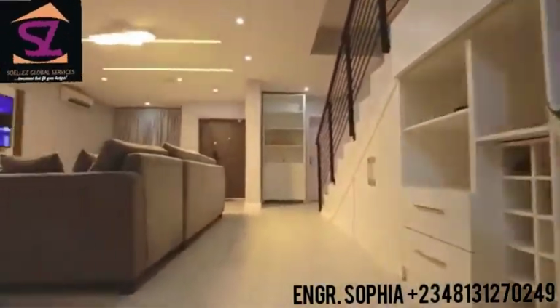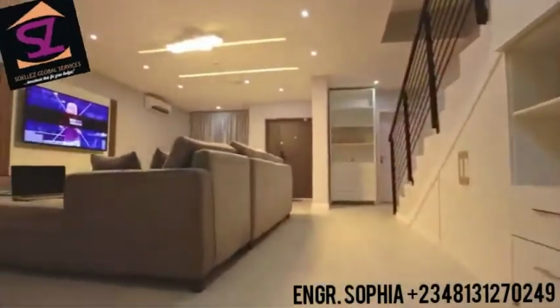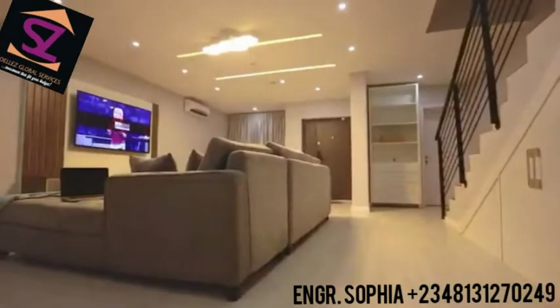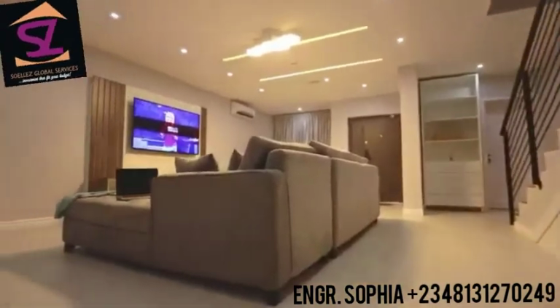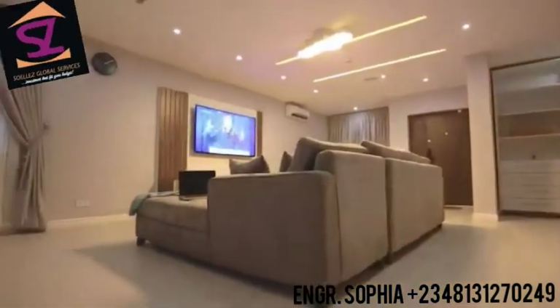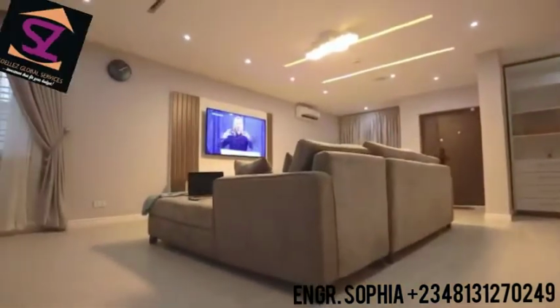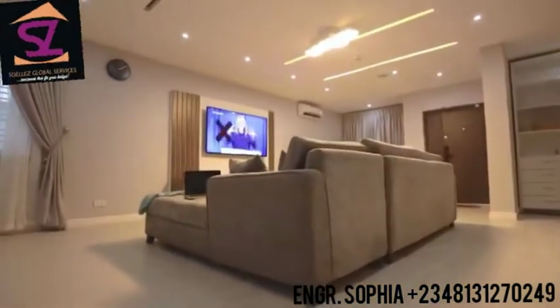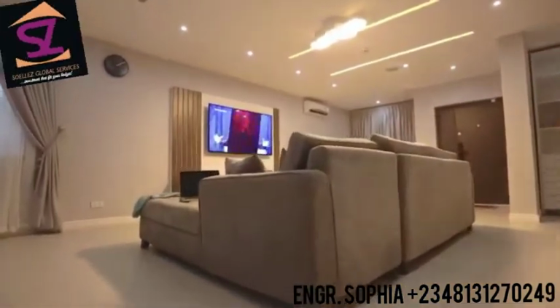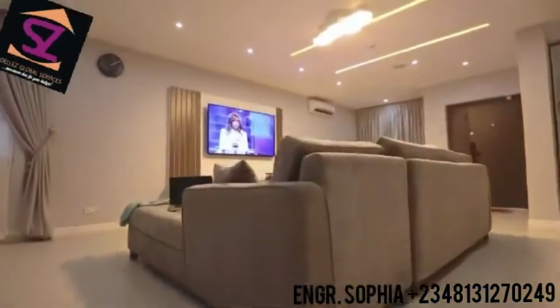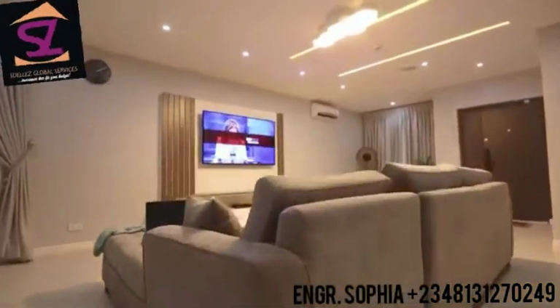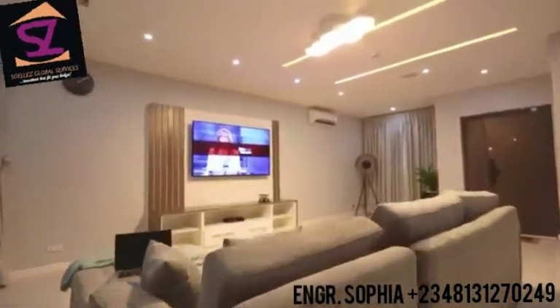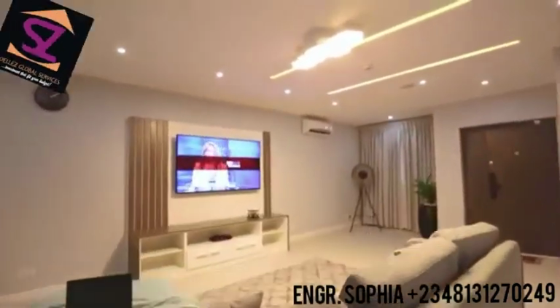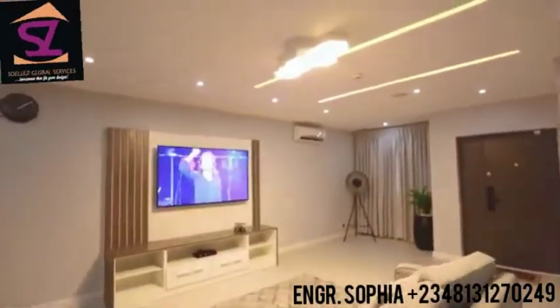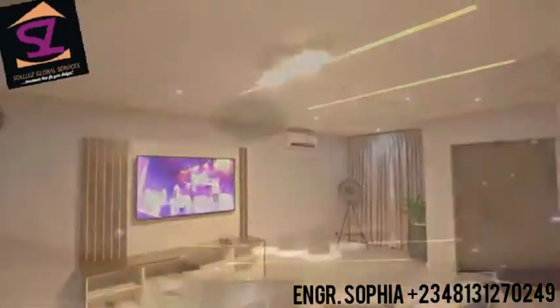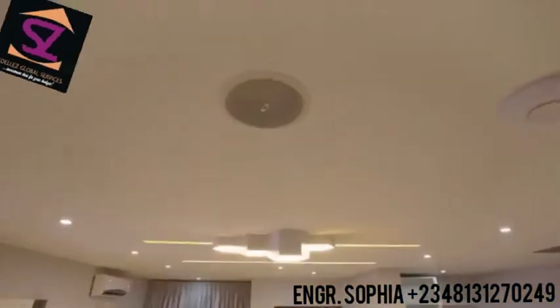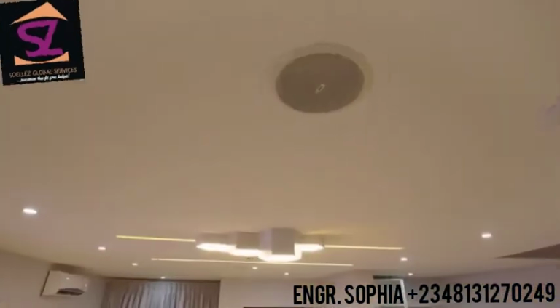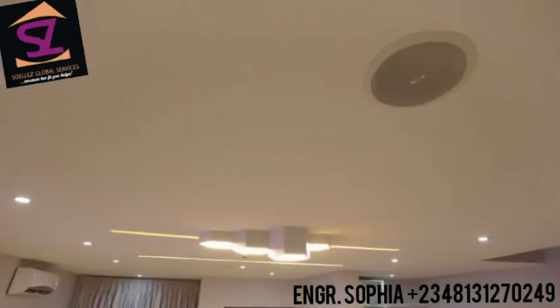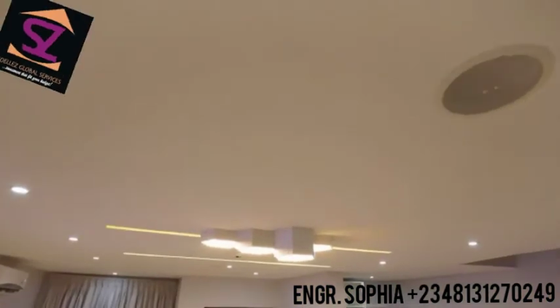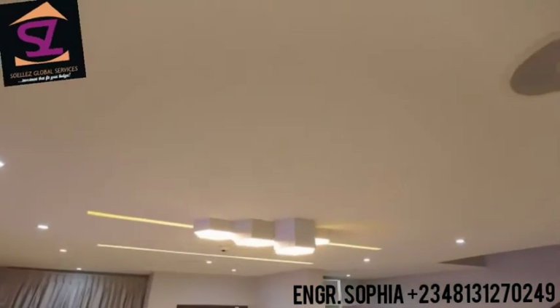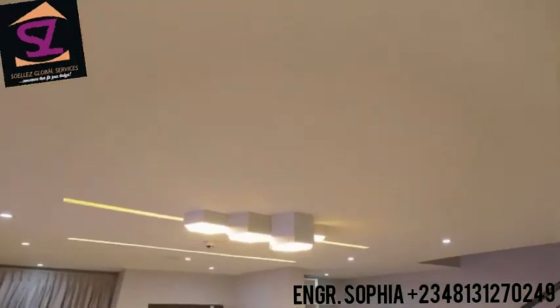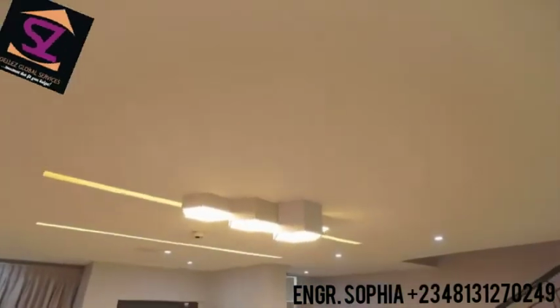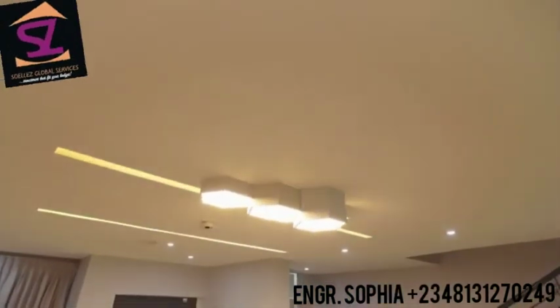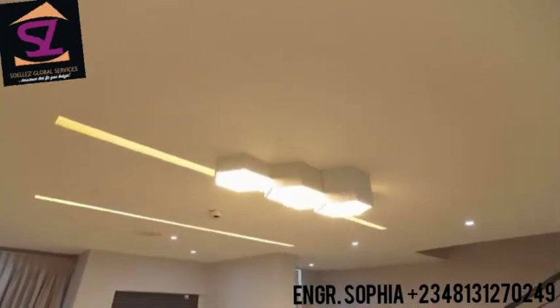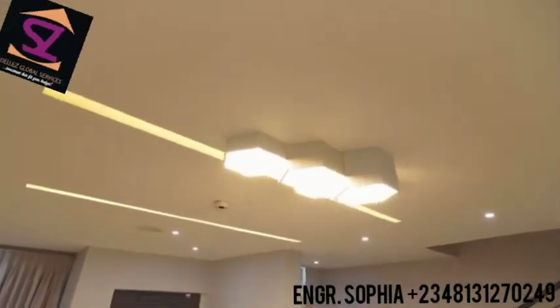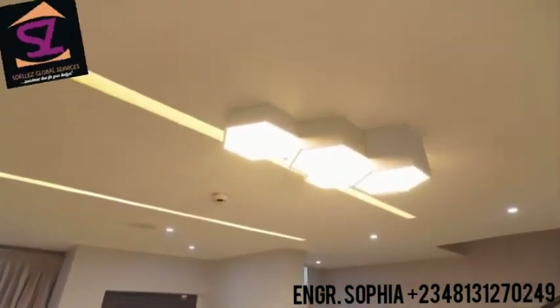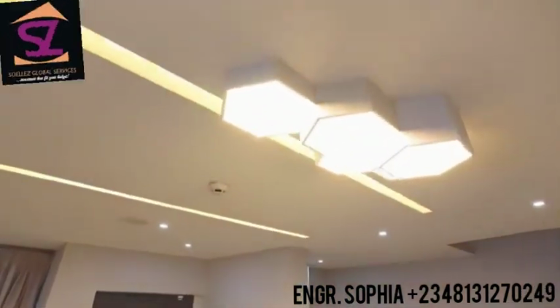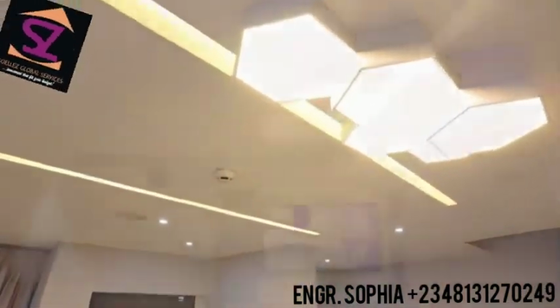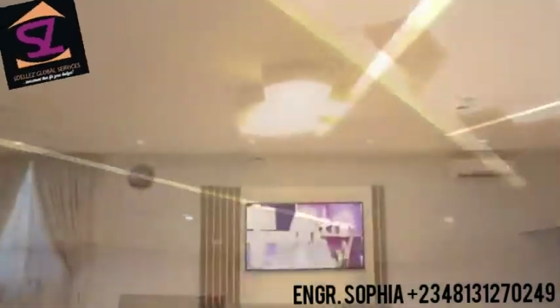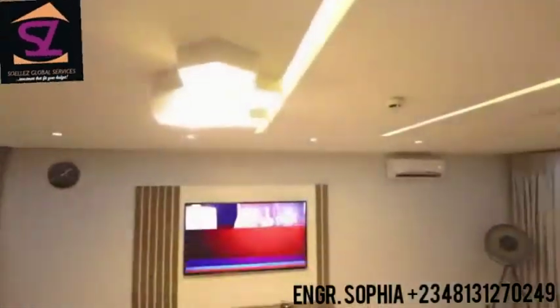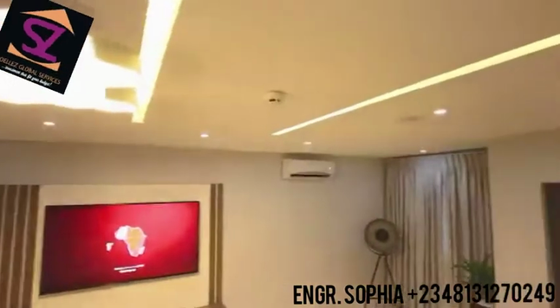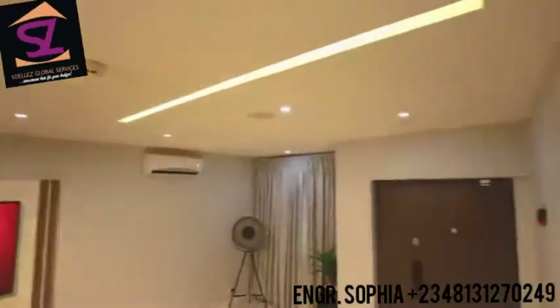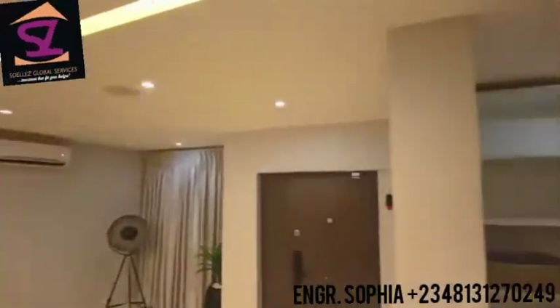Contemporary lighting, minimalistic POP design, and a smart sound system with in-built speakers in all rooms are intriguing features of this 2-bedroom terrace.